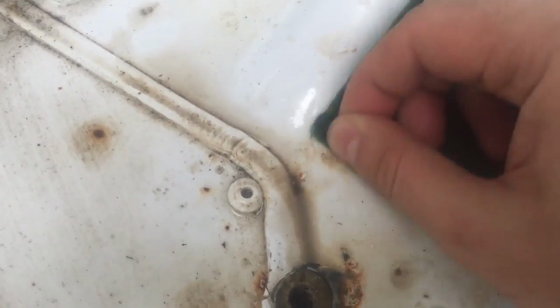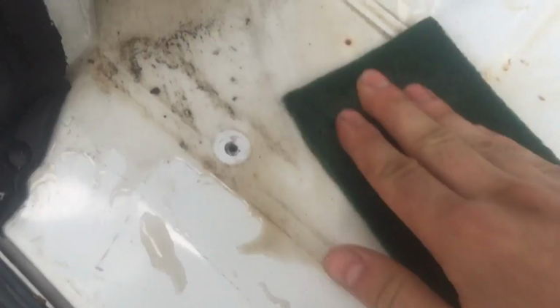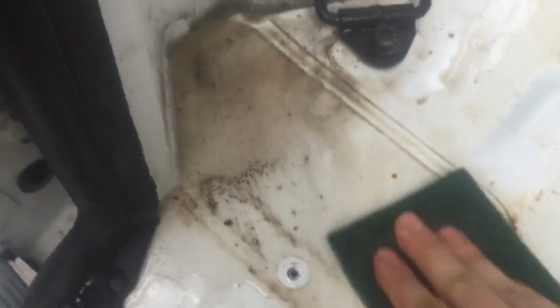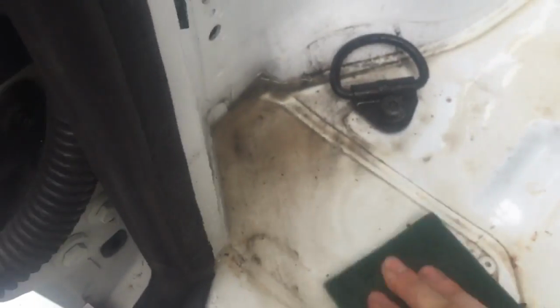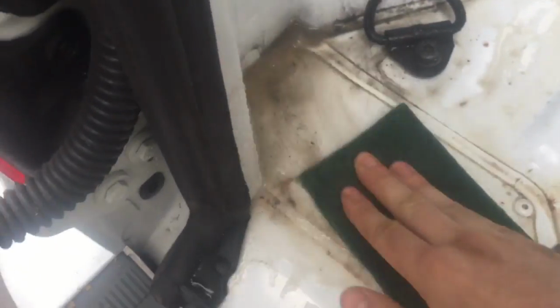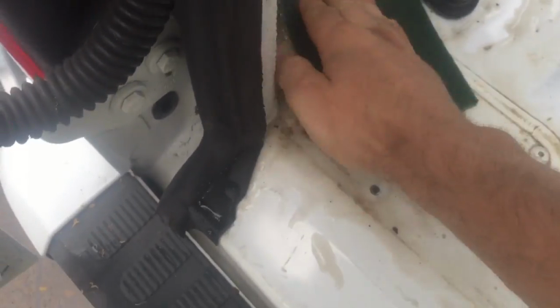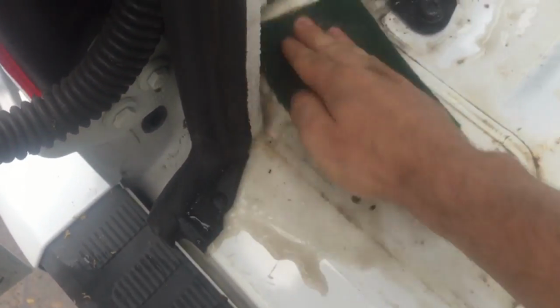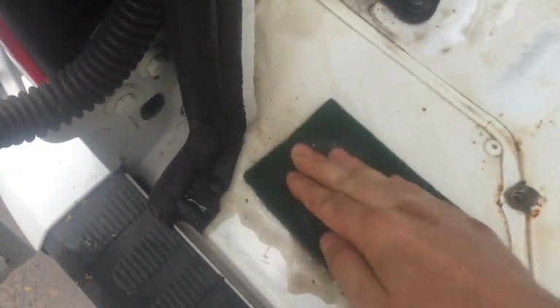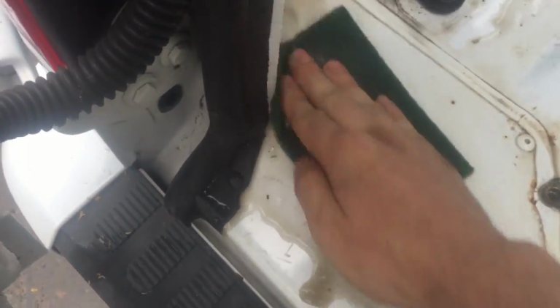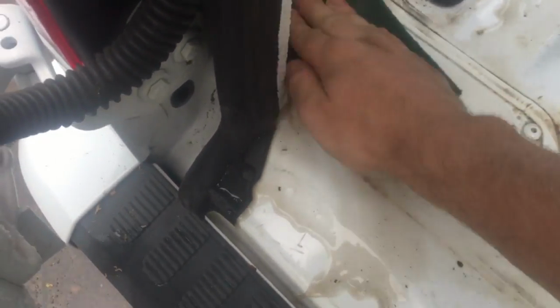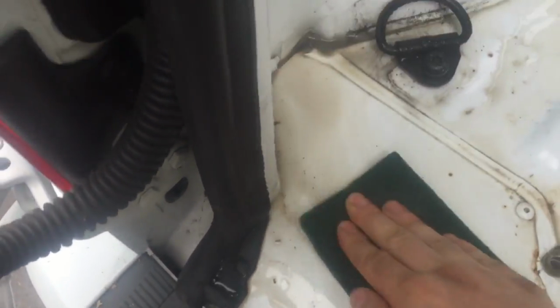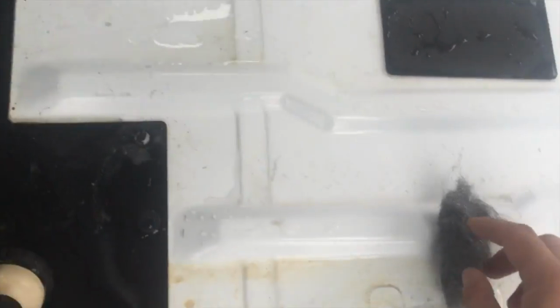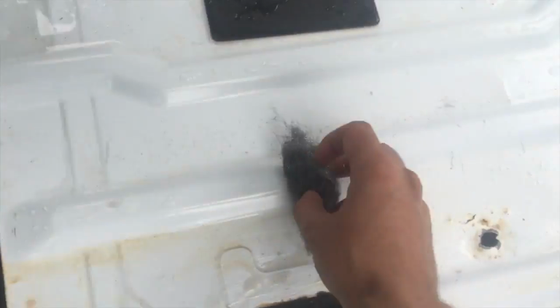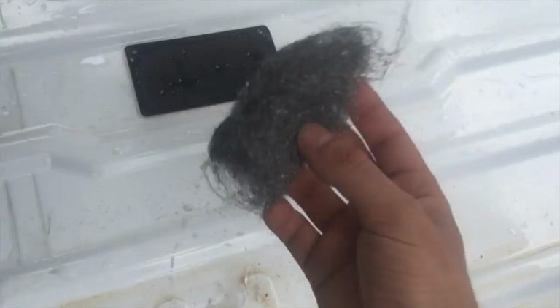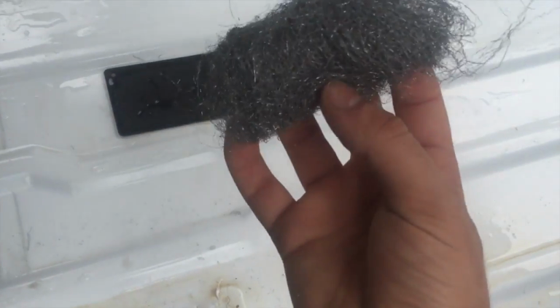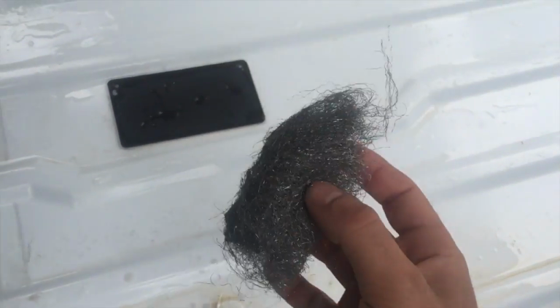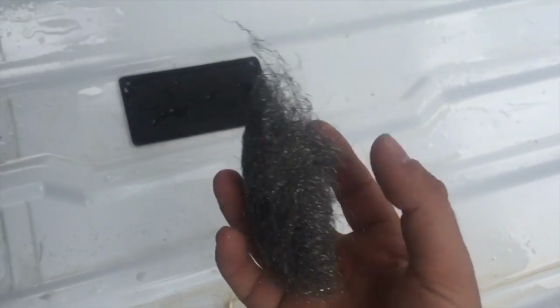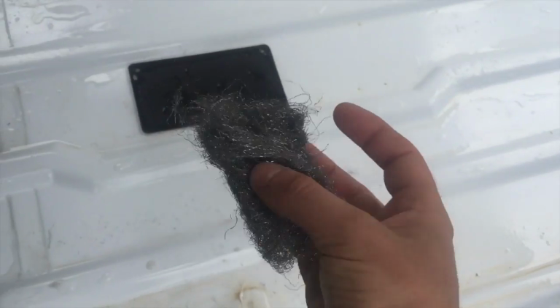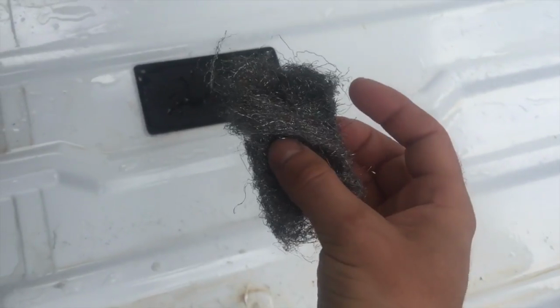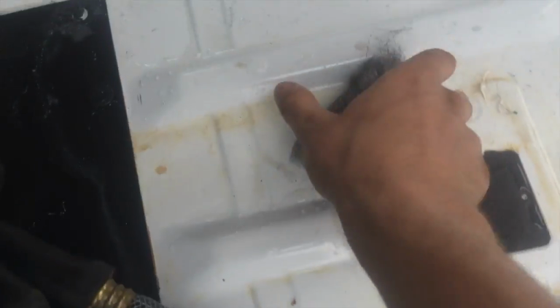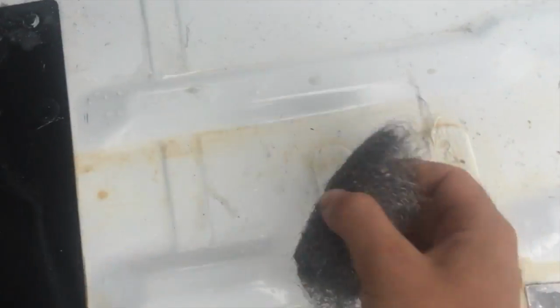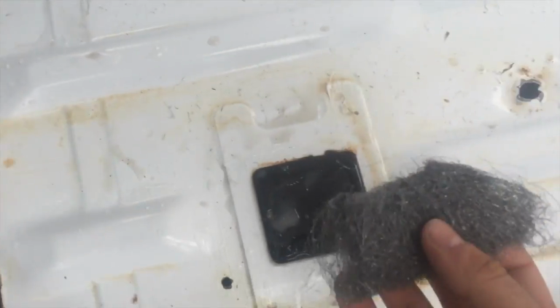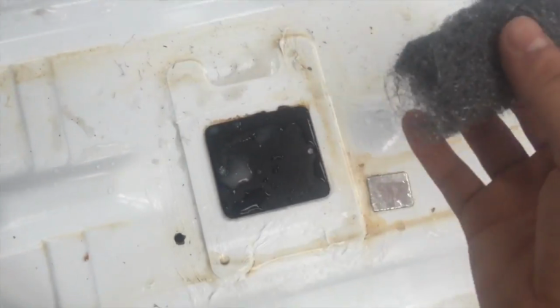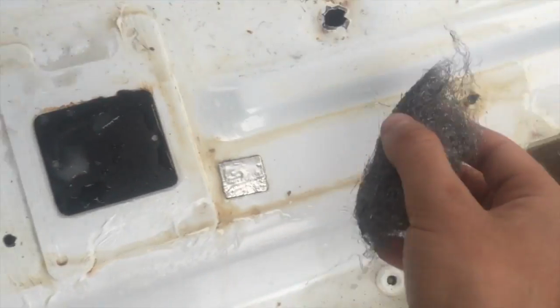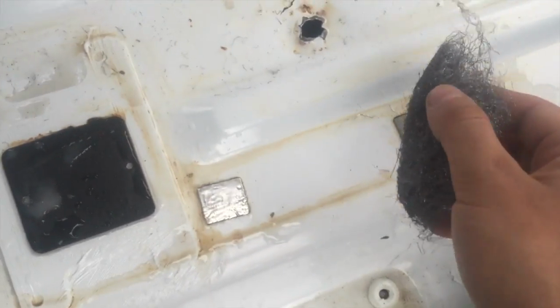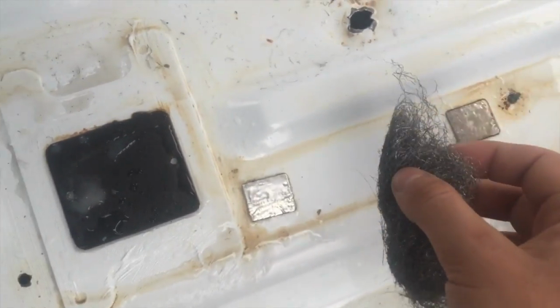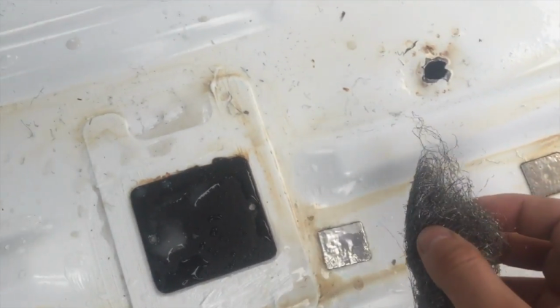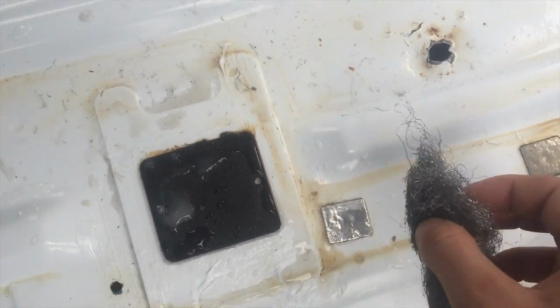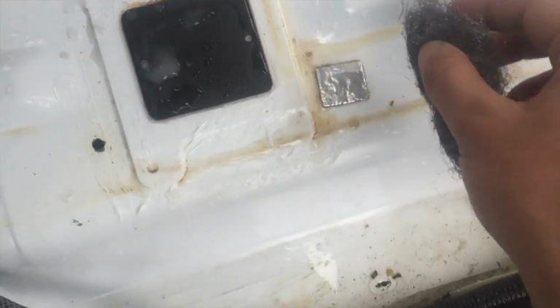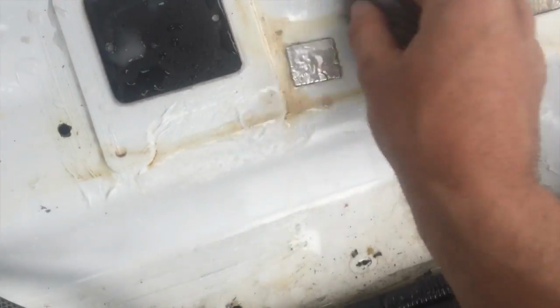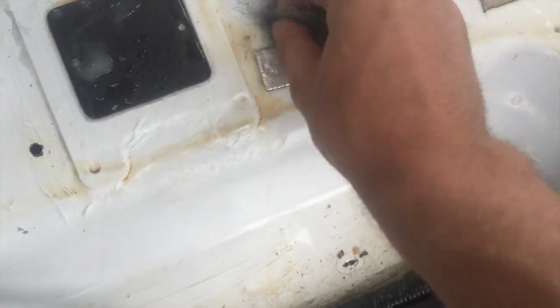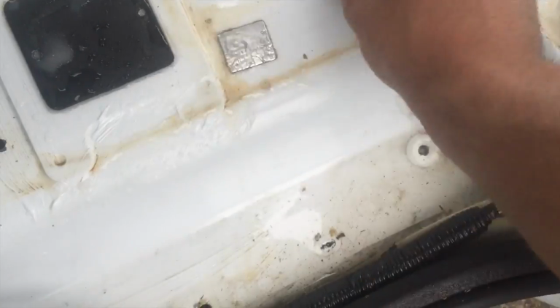For the heavy stuff I'm definitely going to be using some steel wool. The next step is taking this coarse steel wool - it's going to help on those last areas, getting off all the remaining rust.